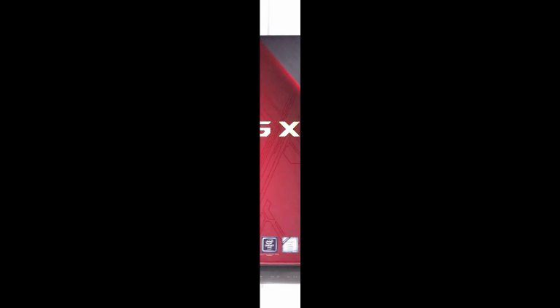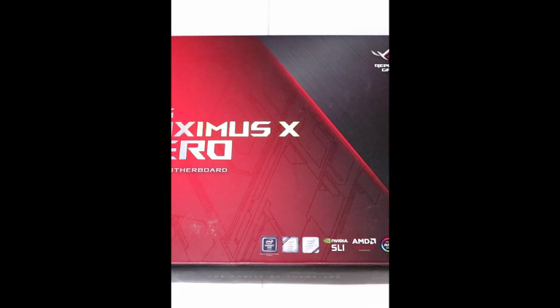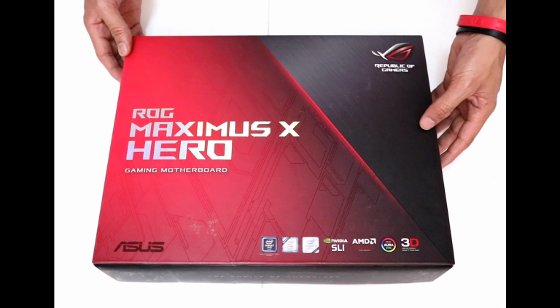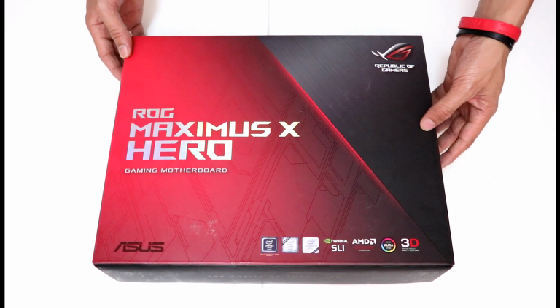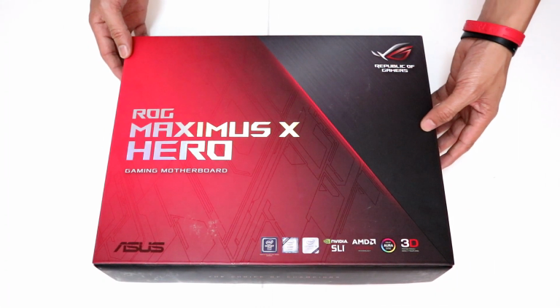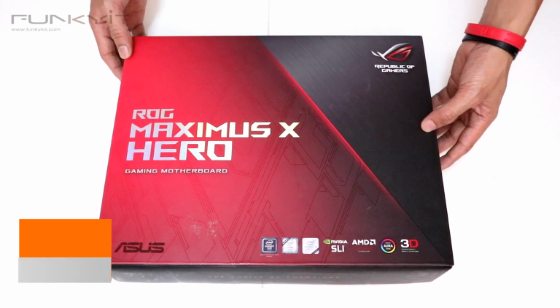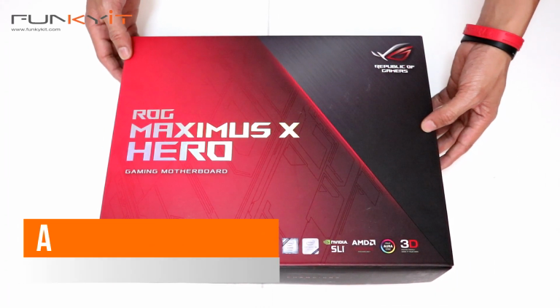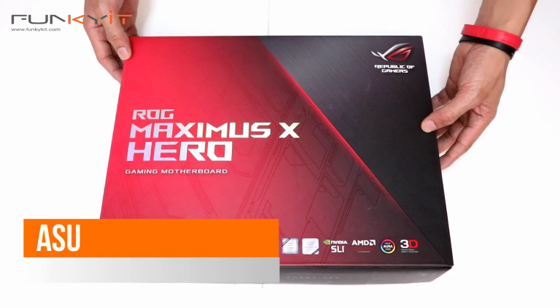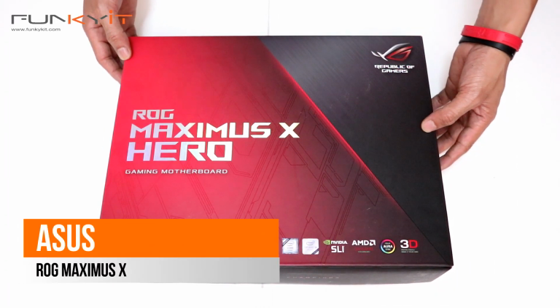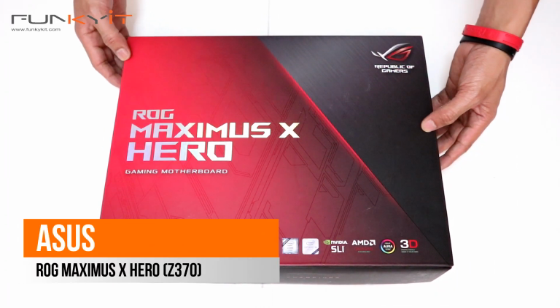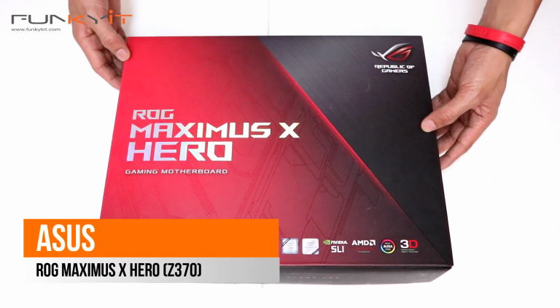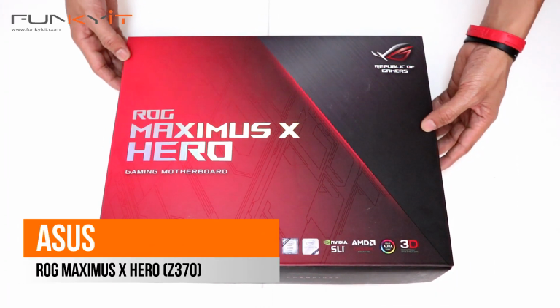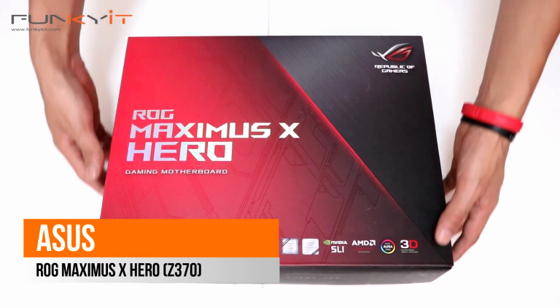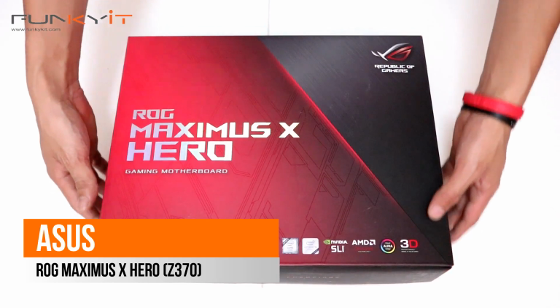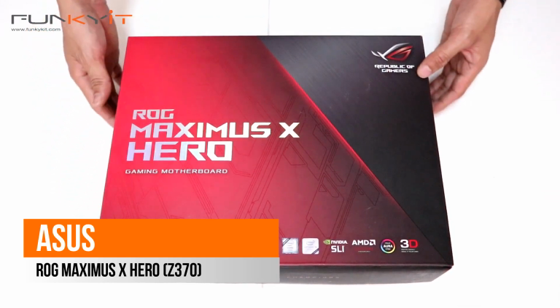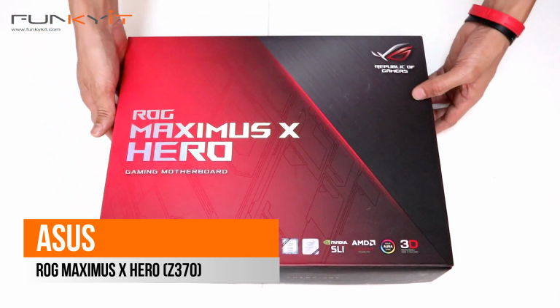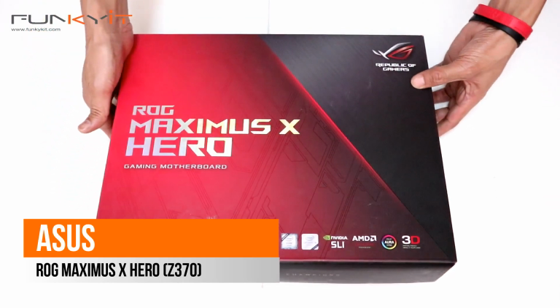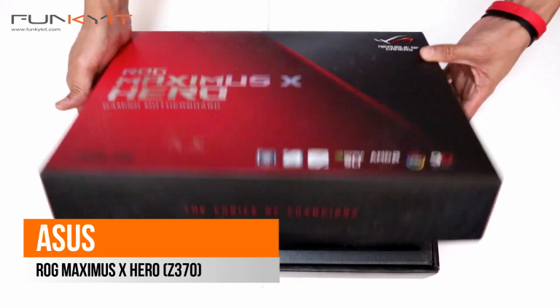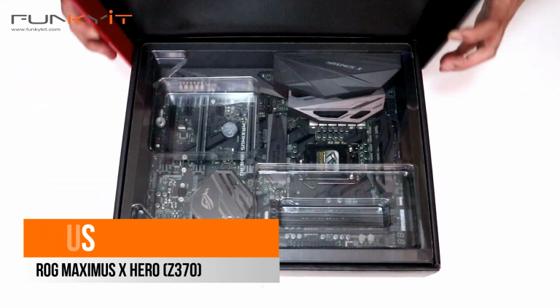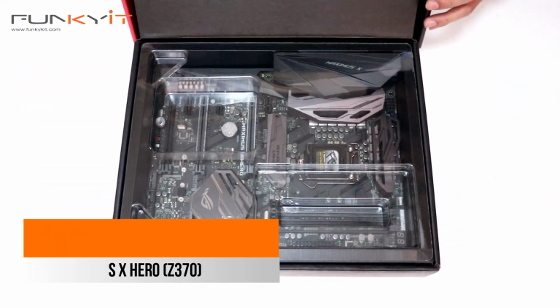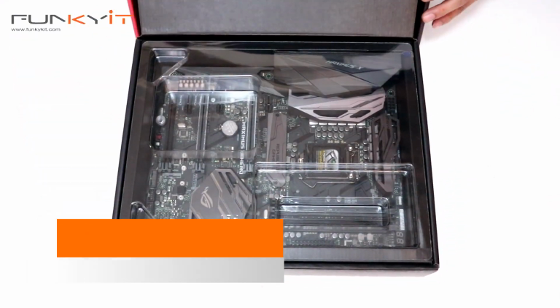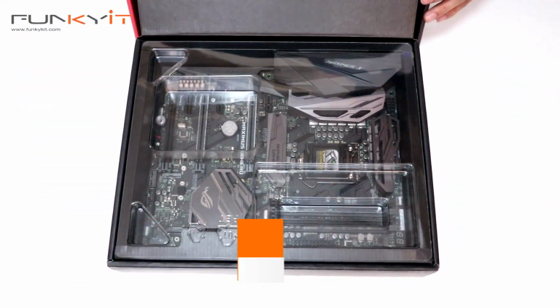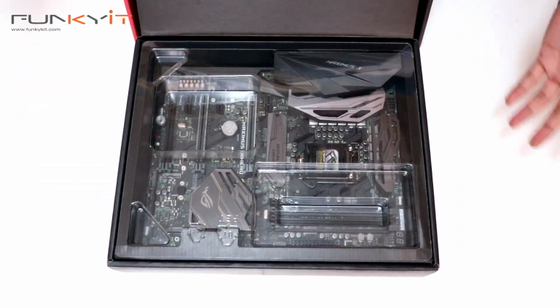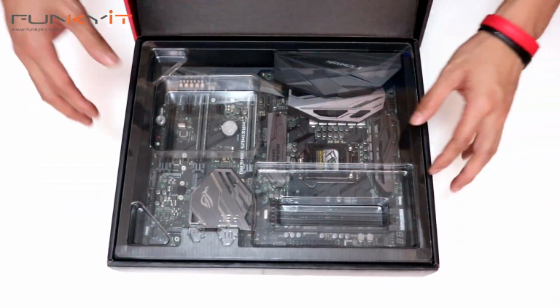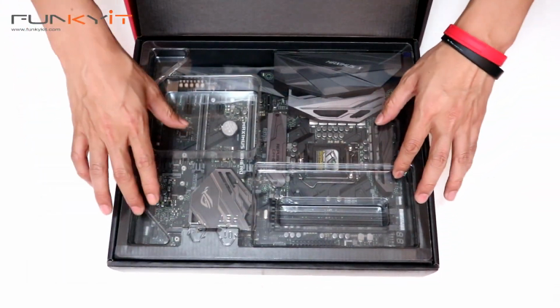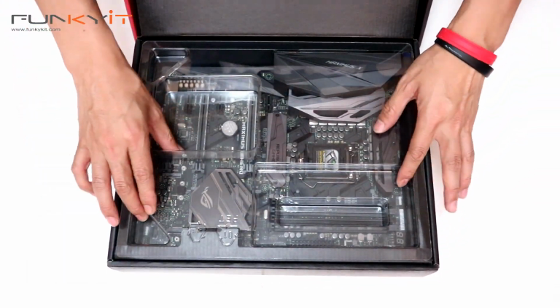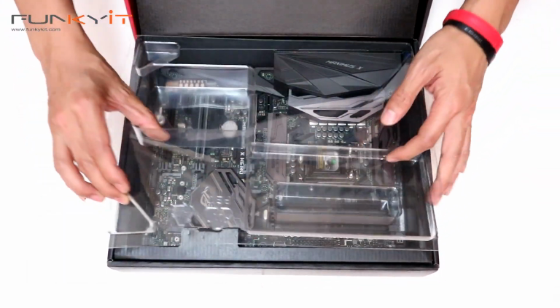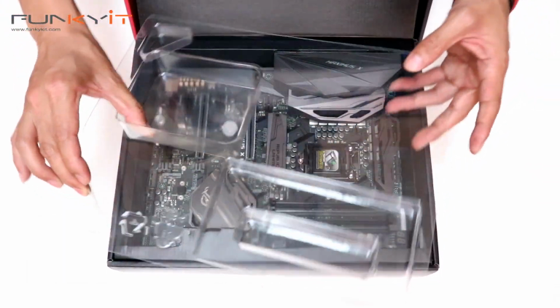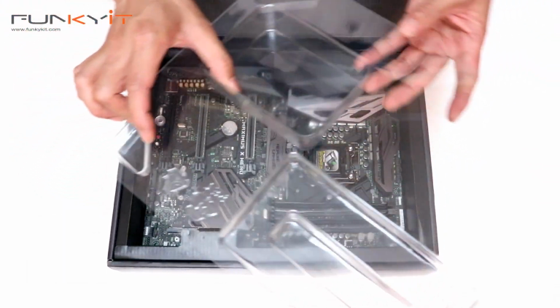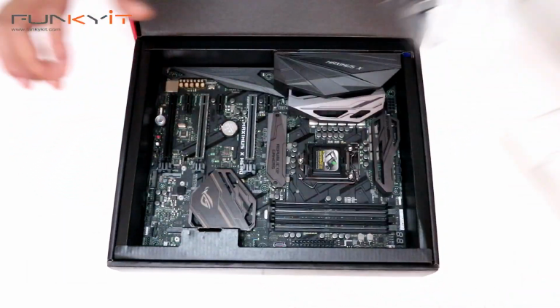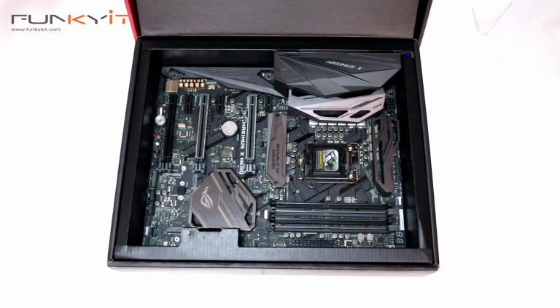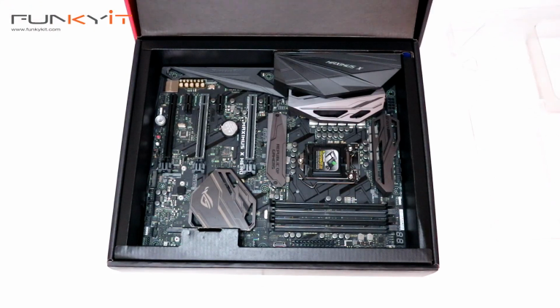Alright, so we have the ASUS ROG Maximus X HERO motherboard. Let's do a quick unboxing and take a look. Nicely packaged with a nice protective cover.